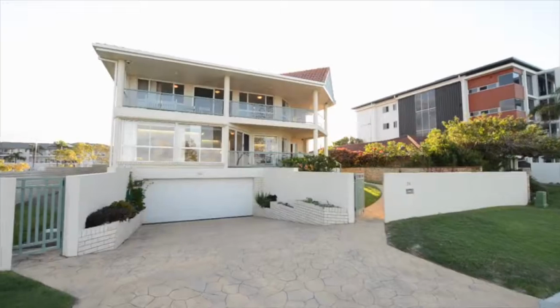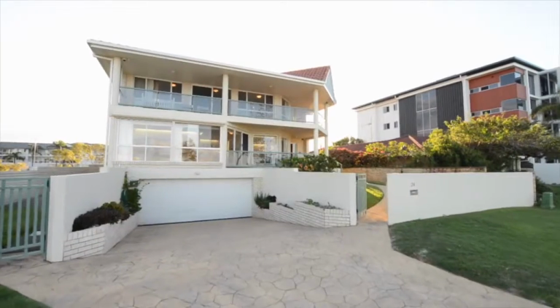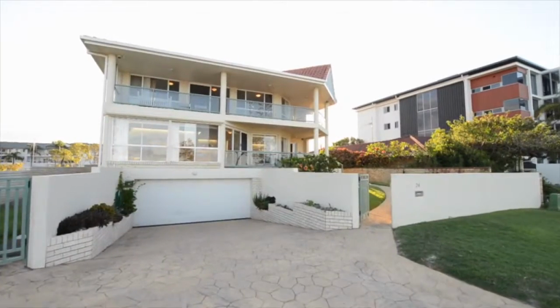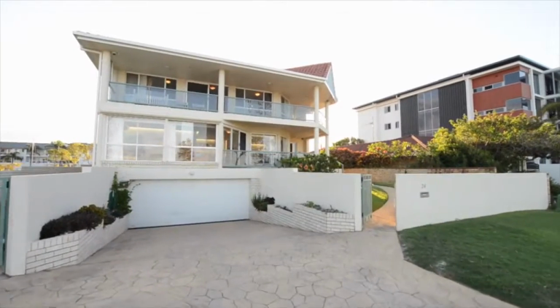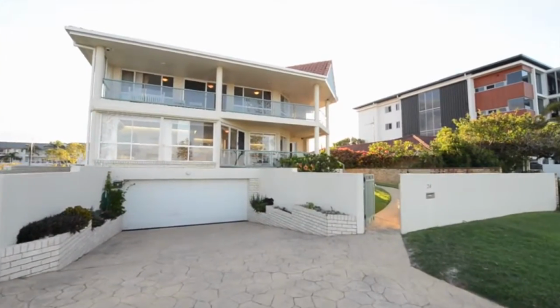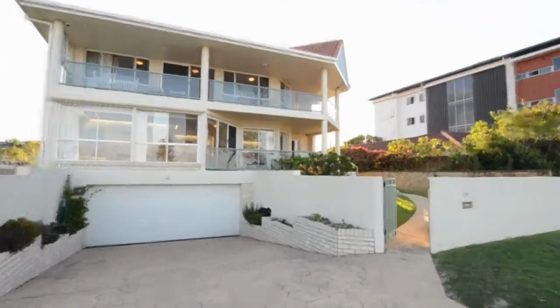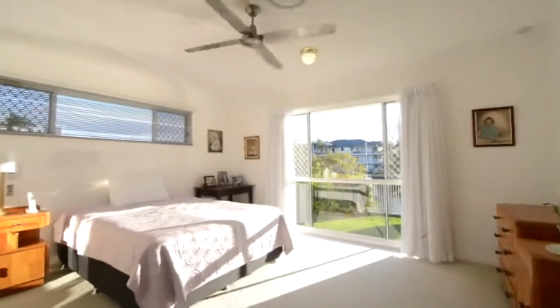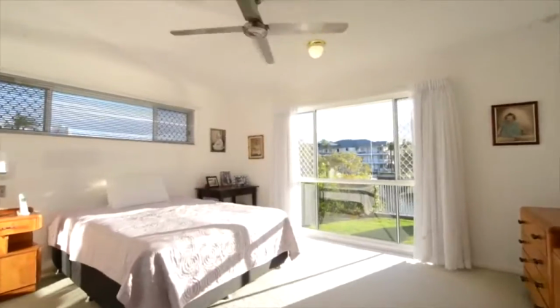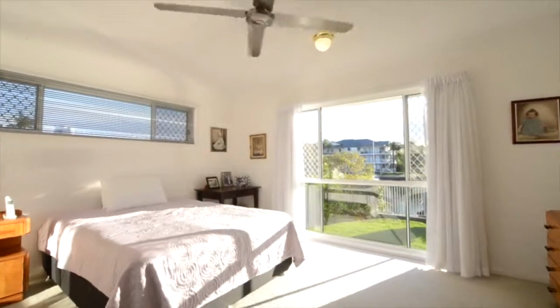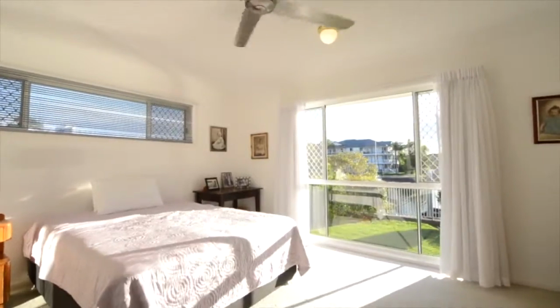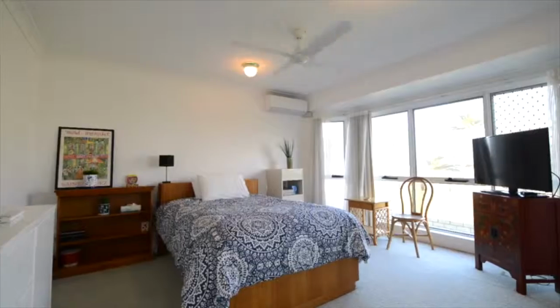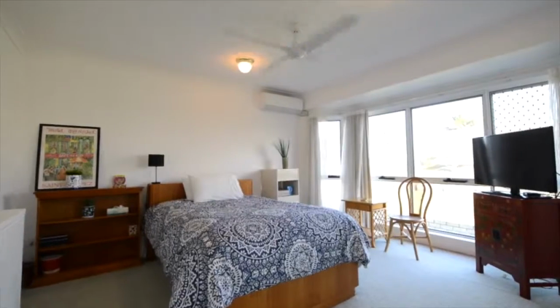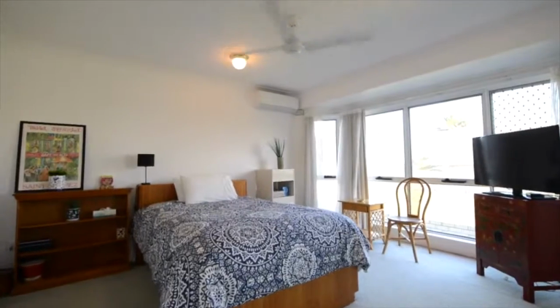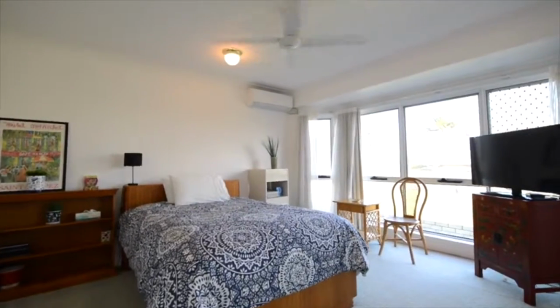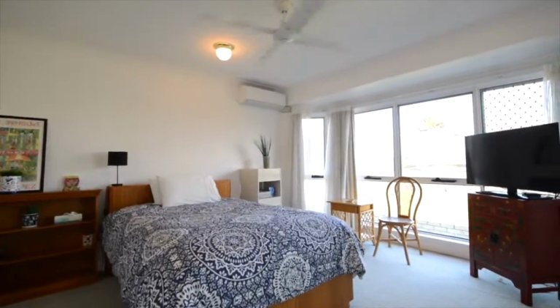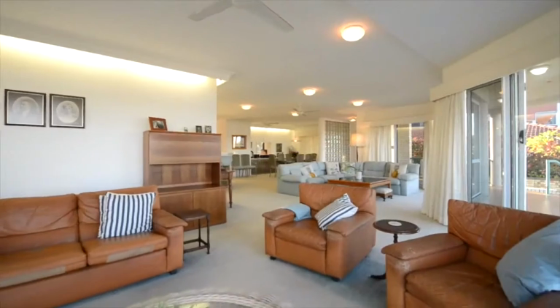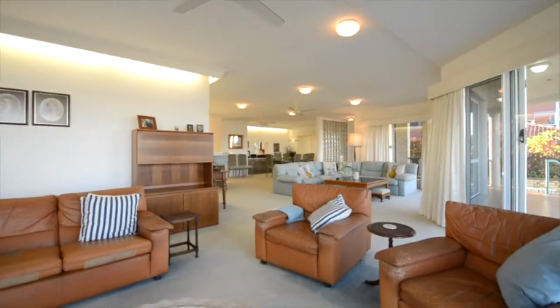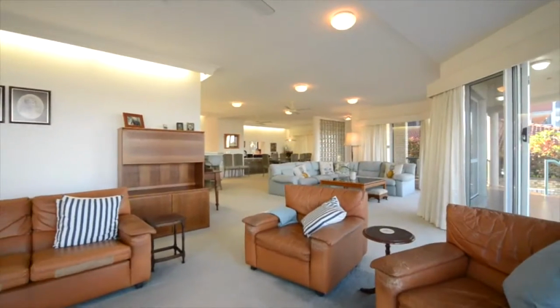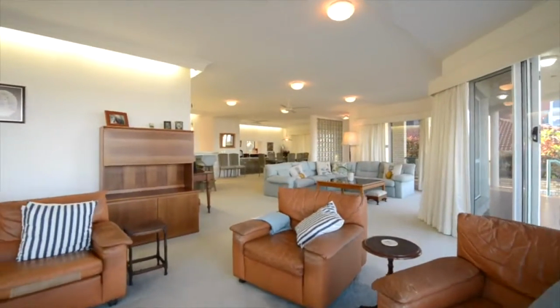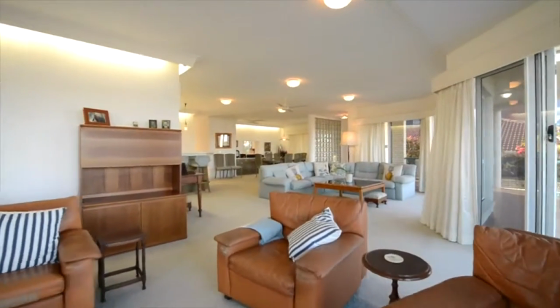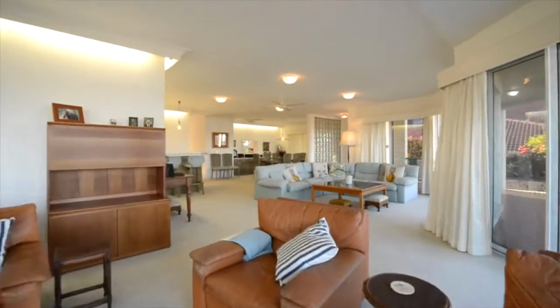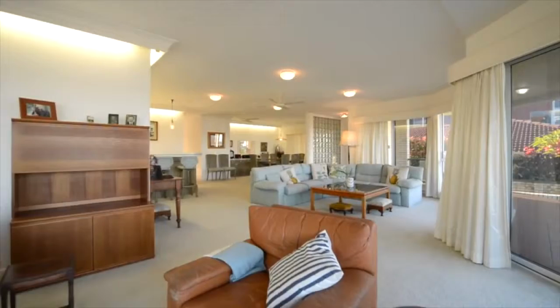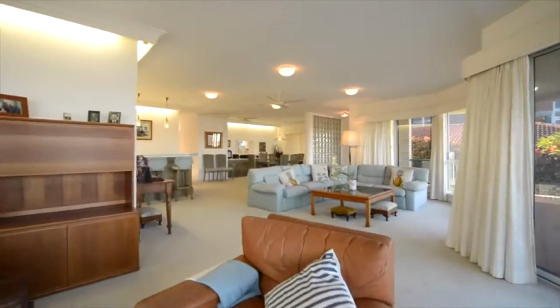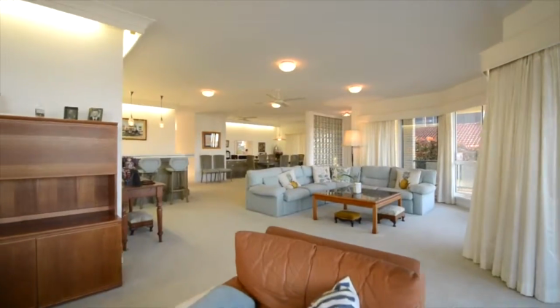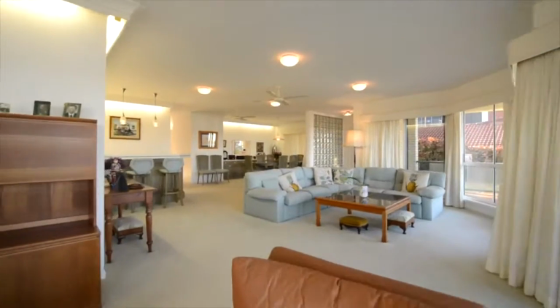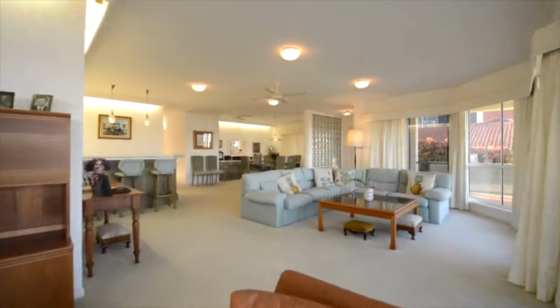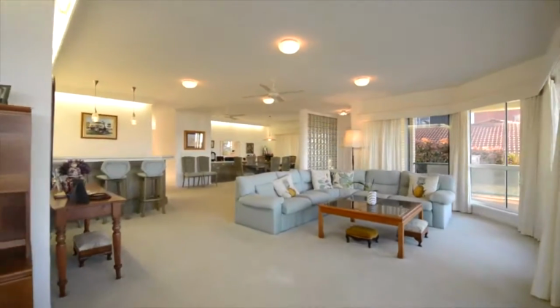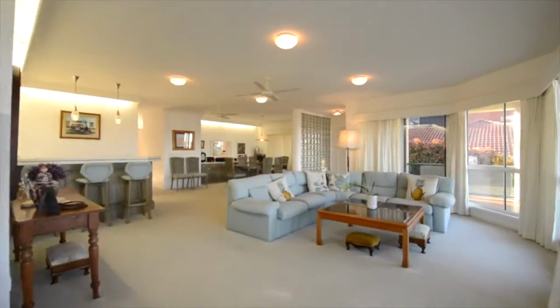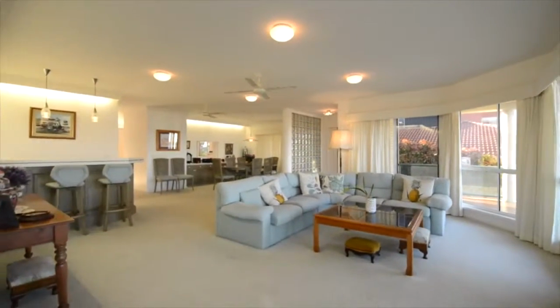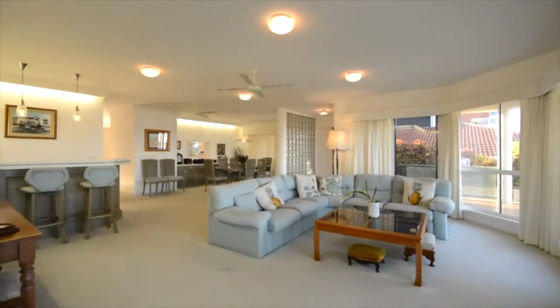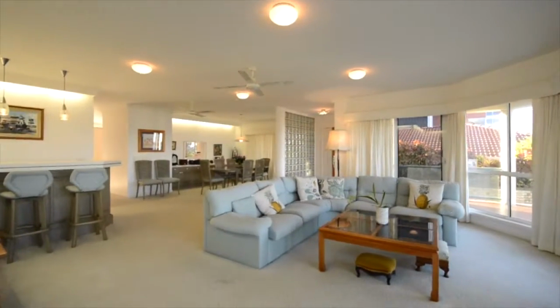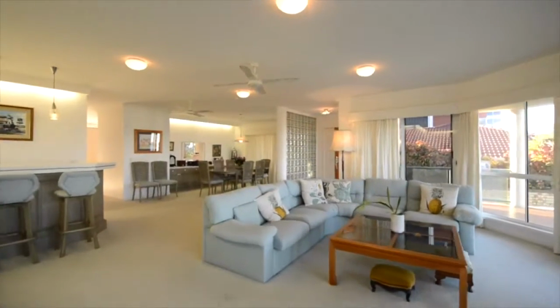This home is a renovator's dream with 4 bedrooms, a large open plan layout, lots of light, wraparound balconies on both levels, and multiple living areas.